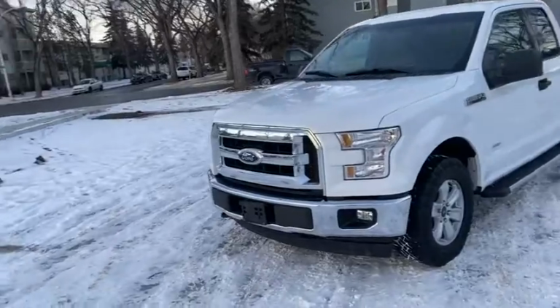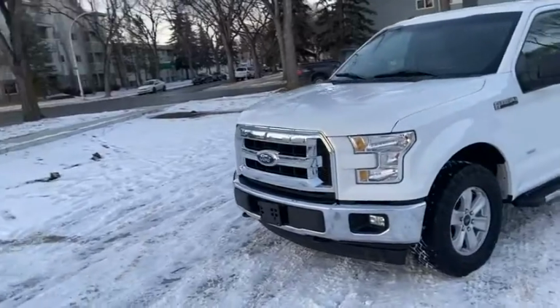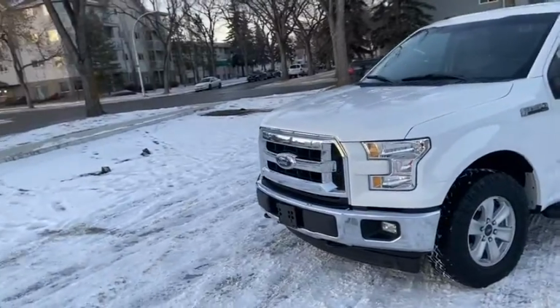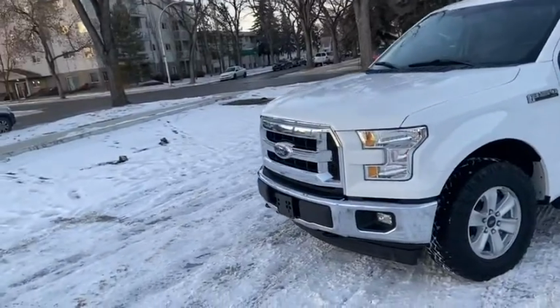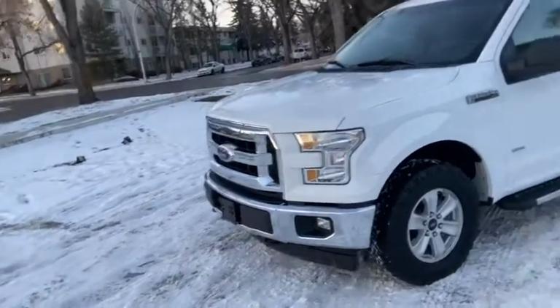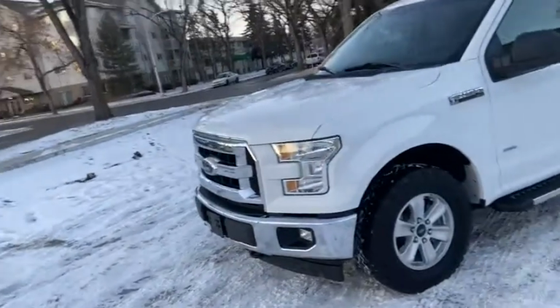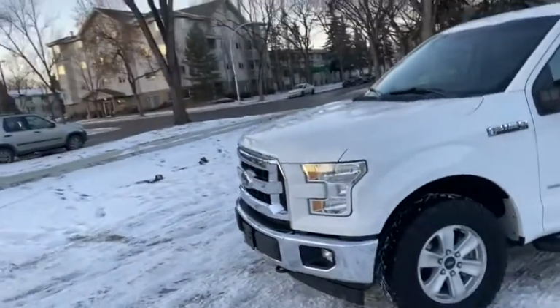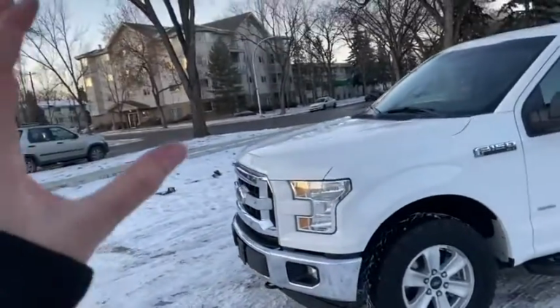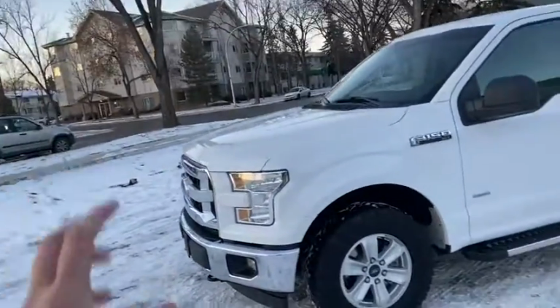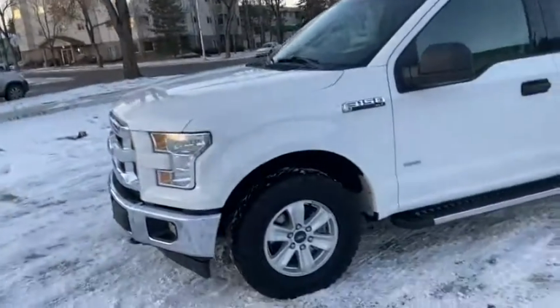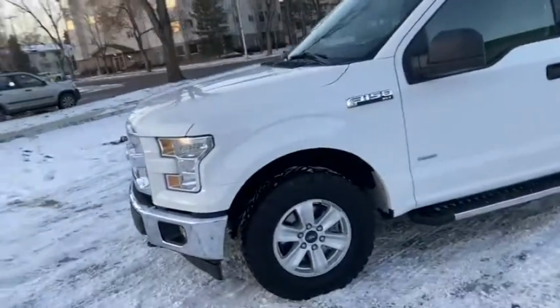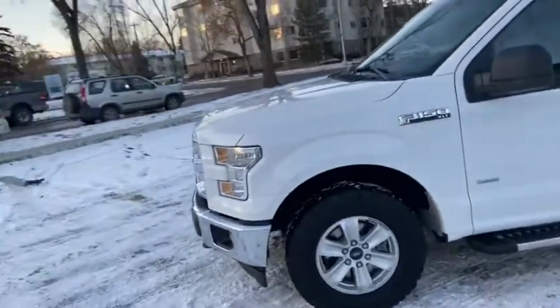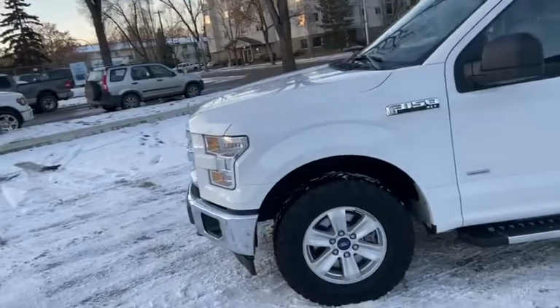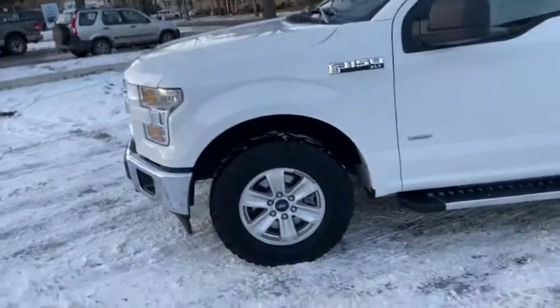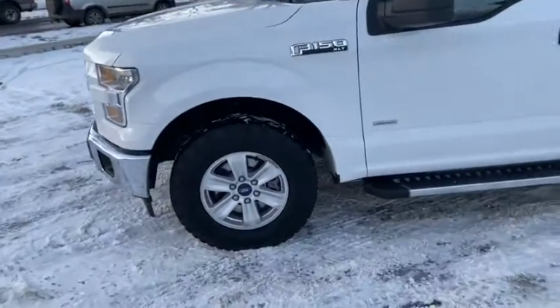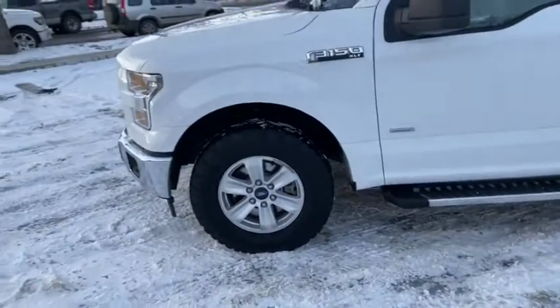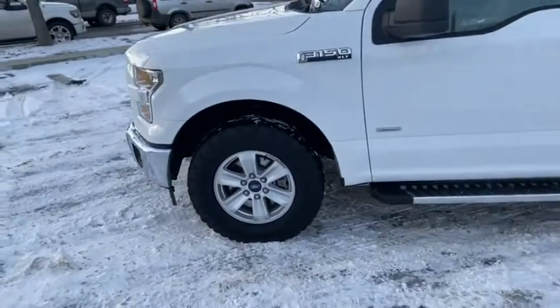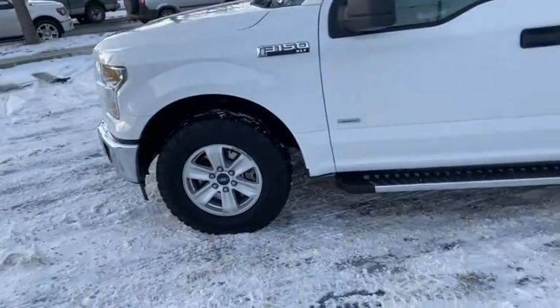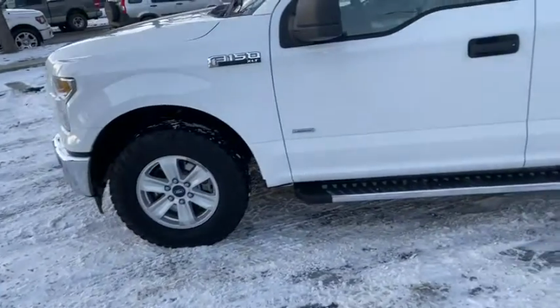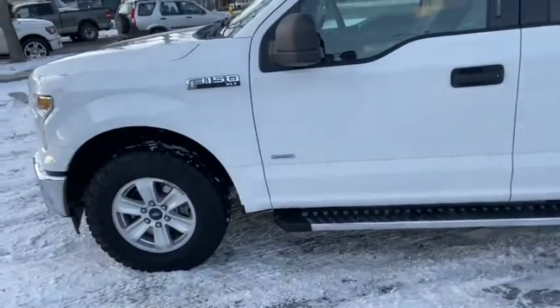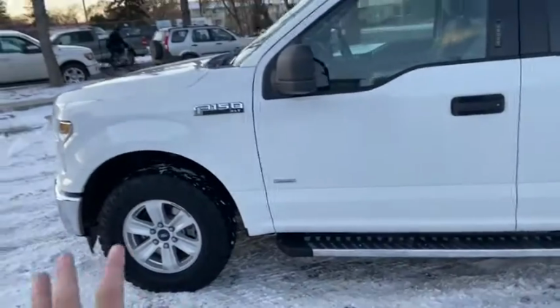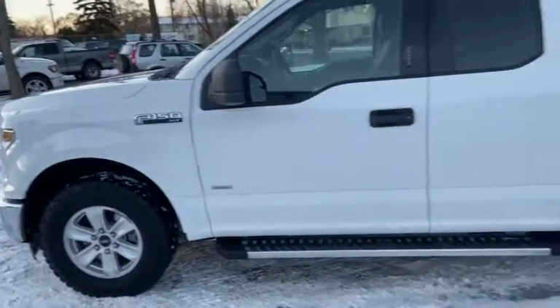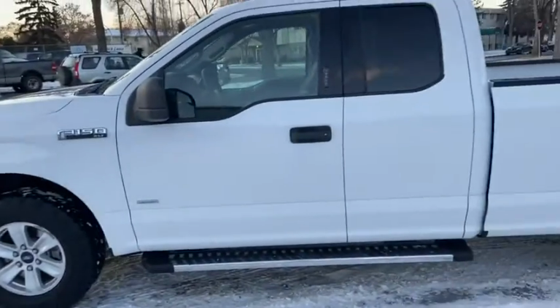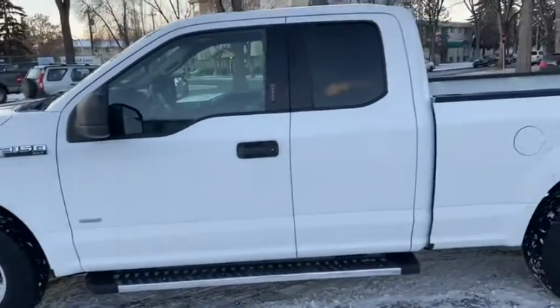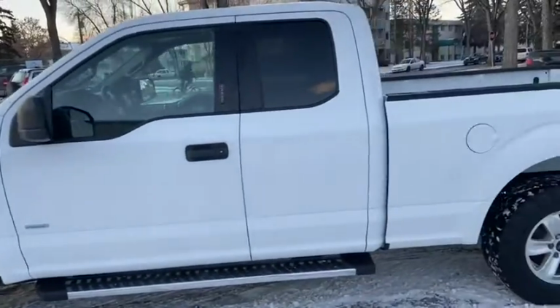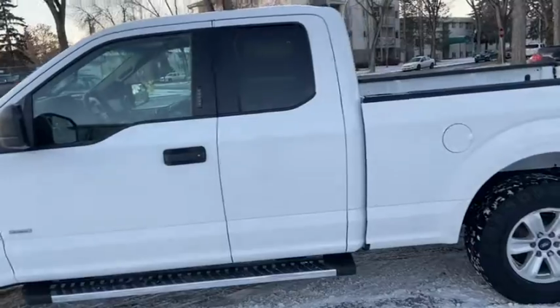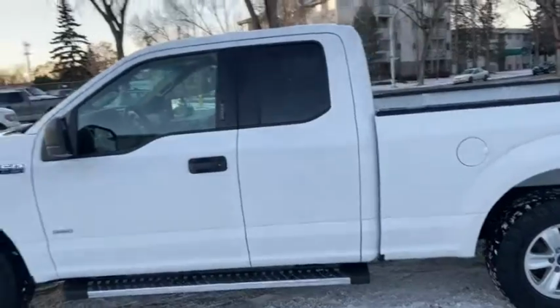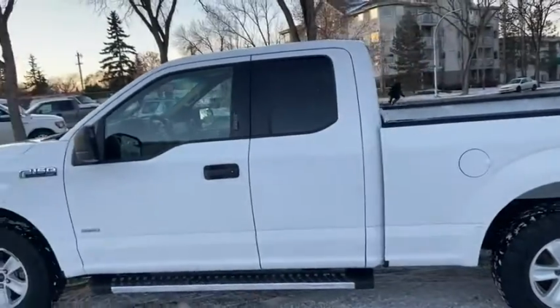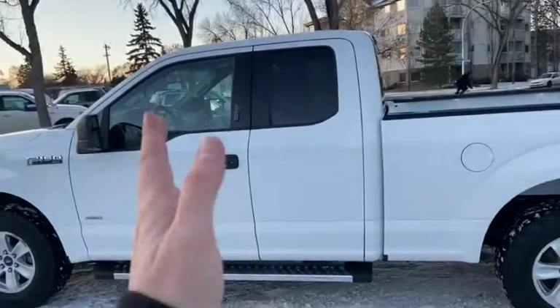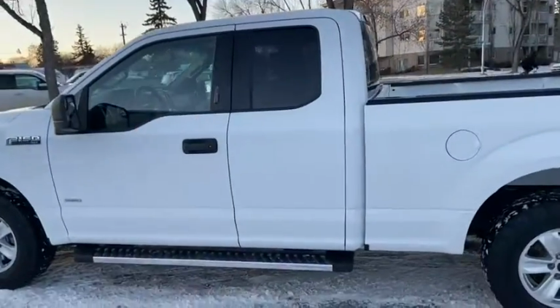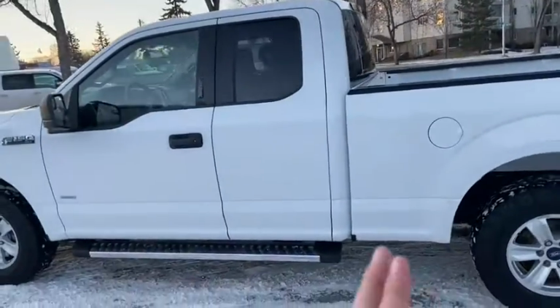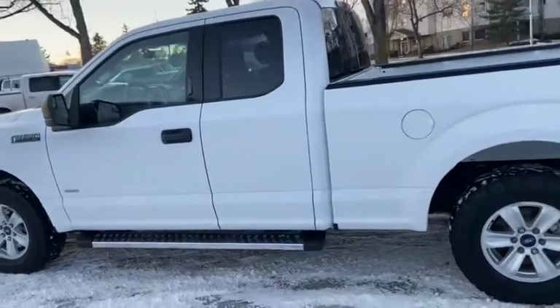On this truck you have halogen headlights with a chrome front grille and front bumper. Also have fog lamps as well as front tow hooks. We have alloy wheels on here and it seats a total of six passengers with three in the front and three in the back.